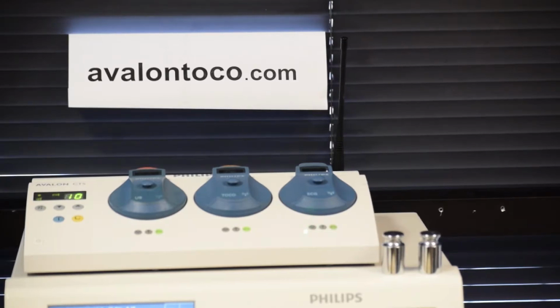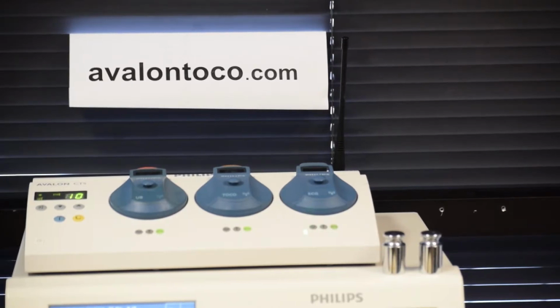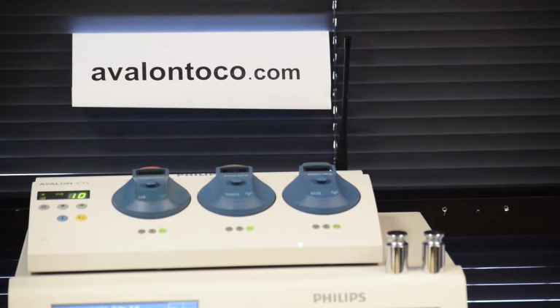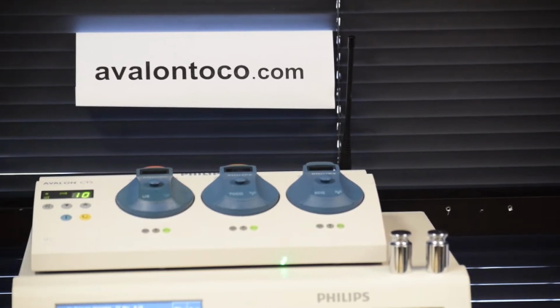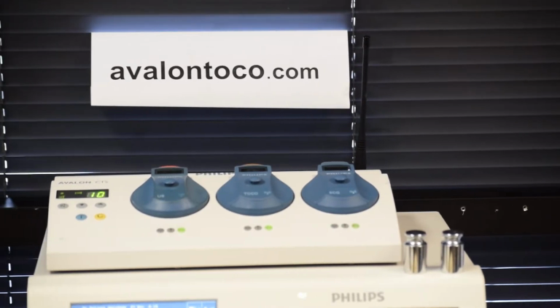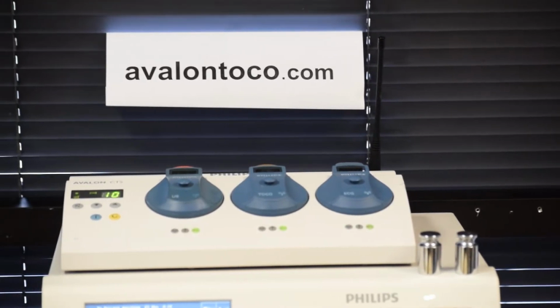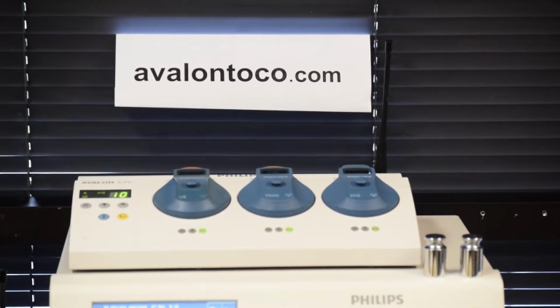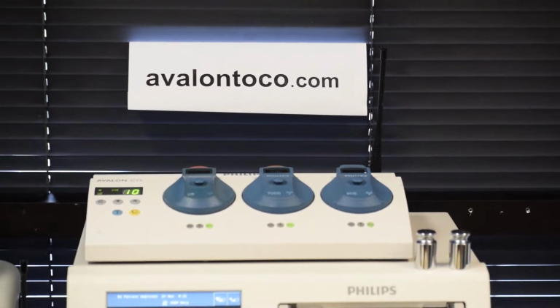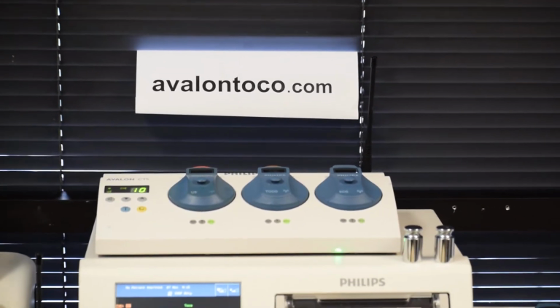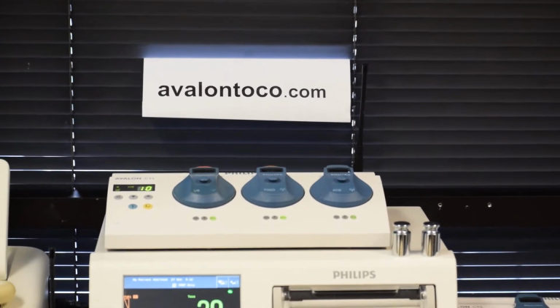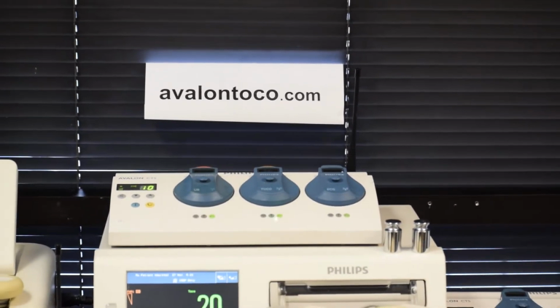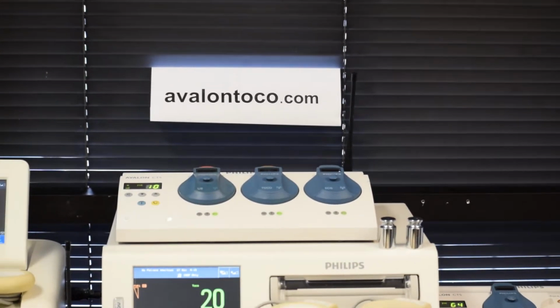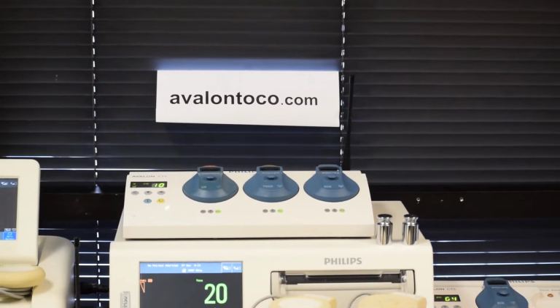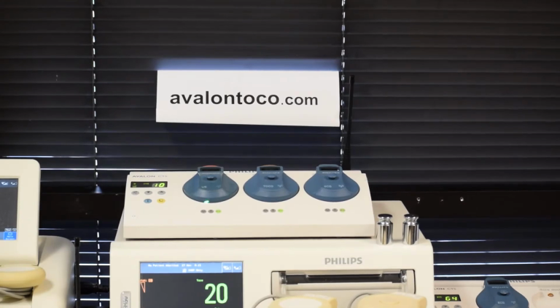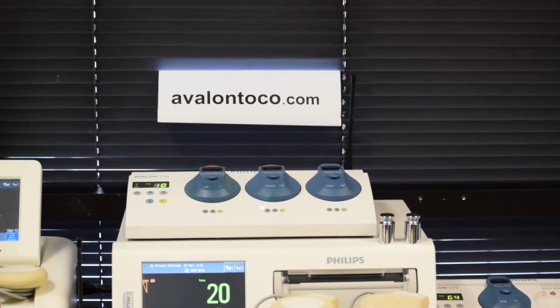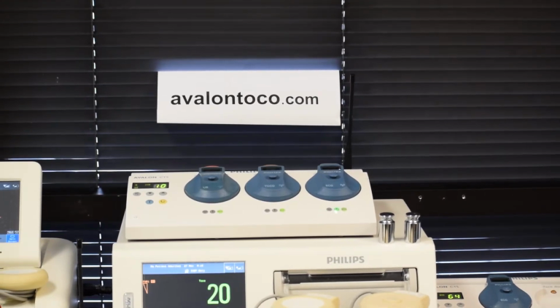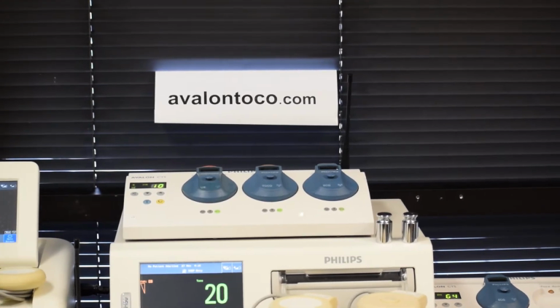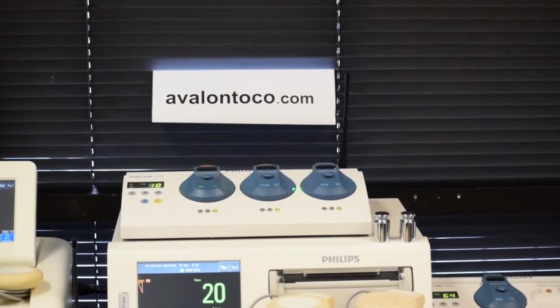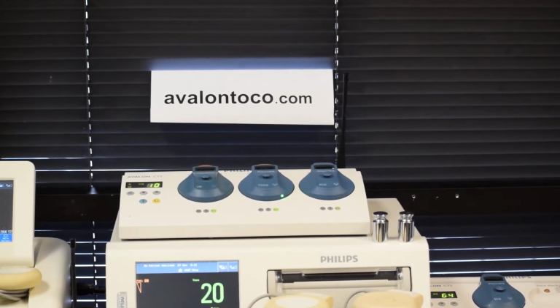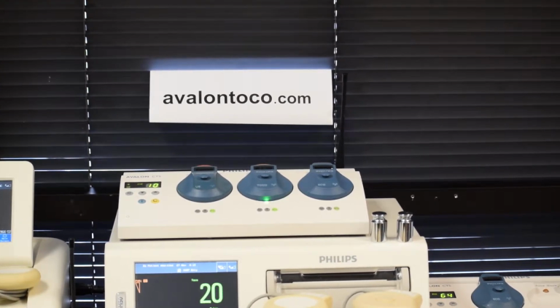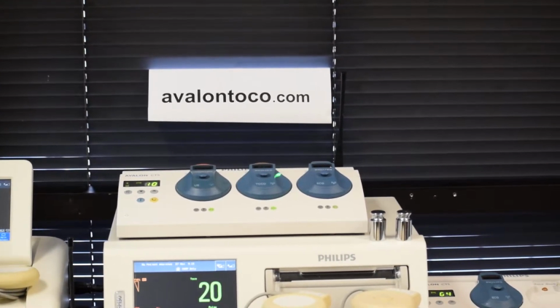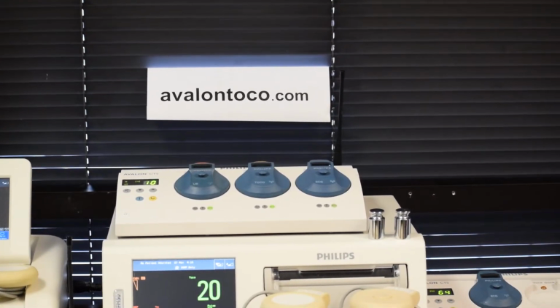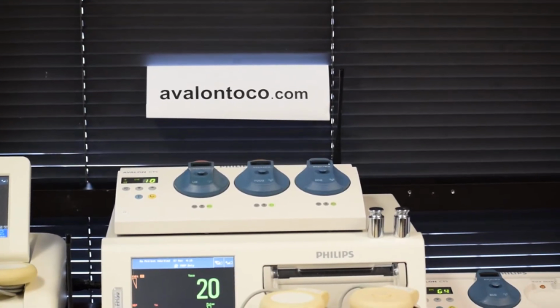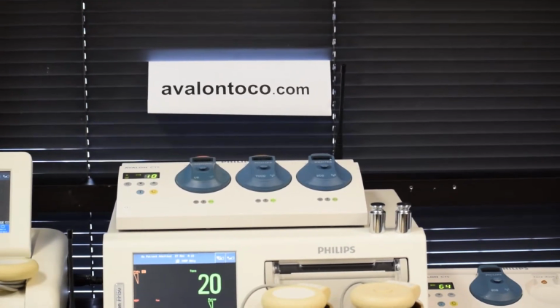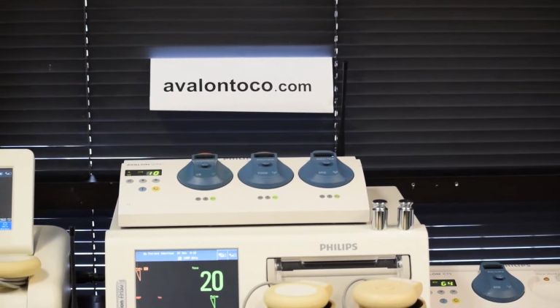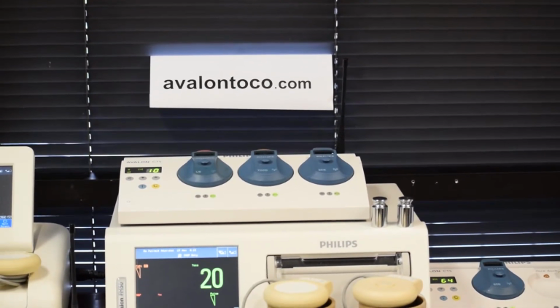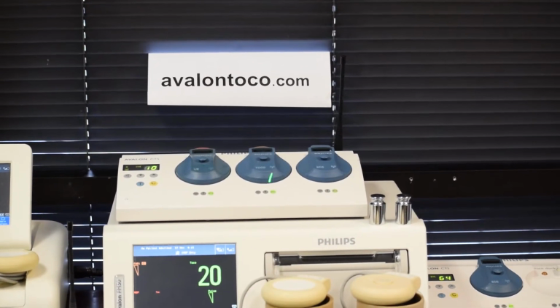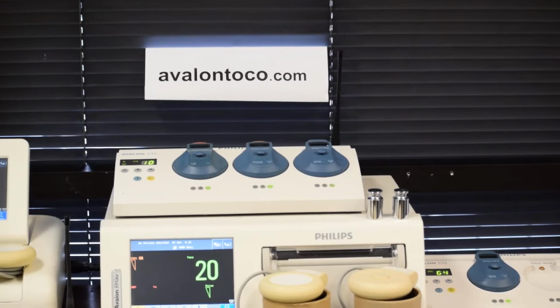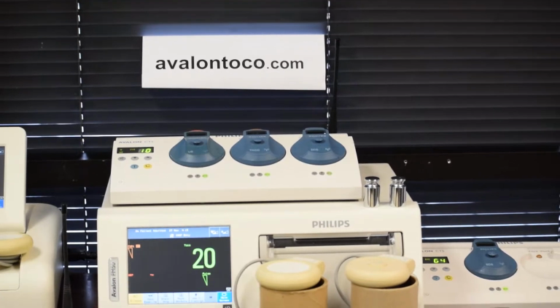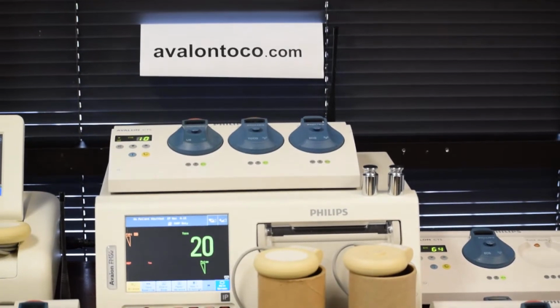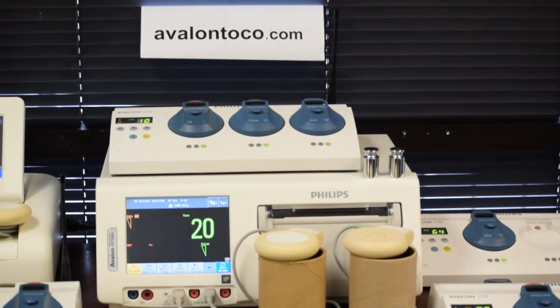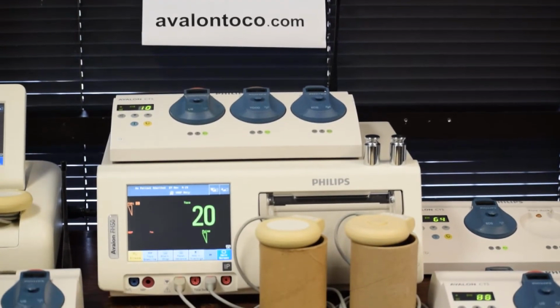We at Avalon Bionics repair the CTS base stations with wireless transducers. Let me show you how we repair it.